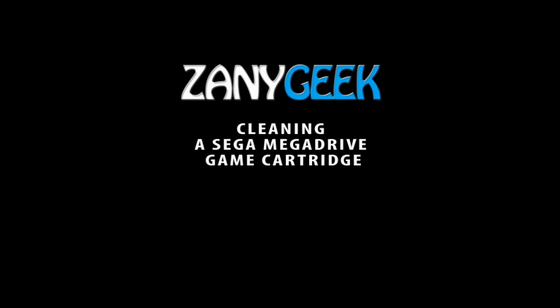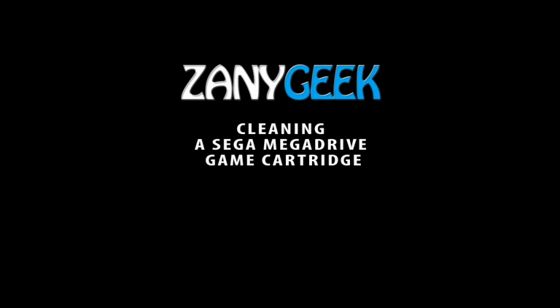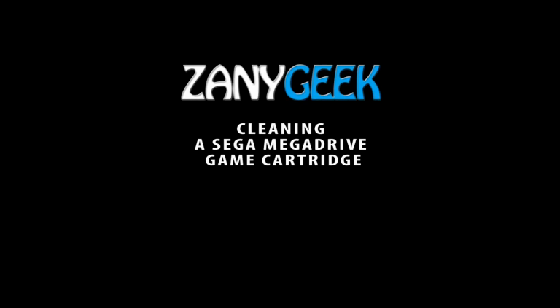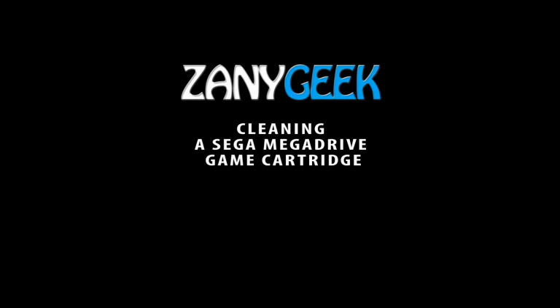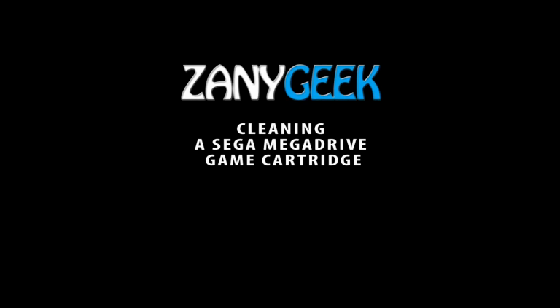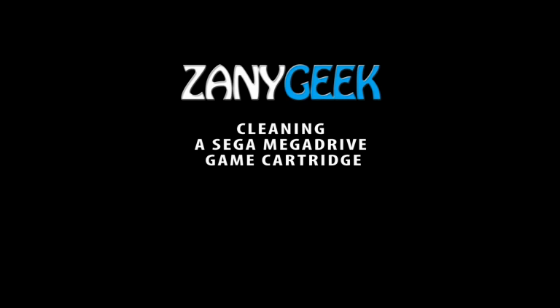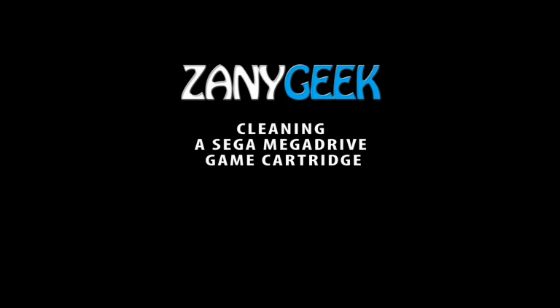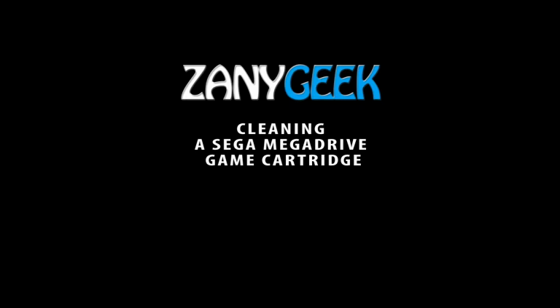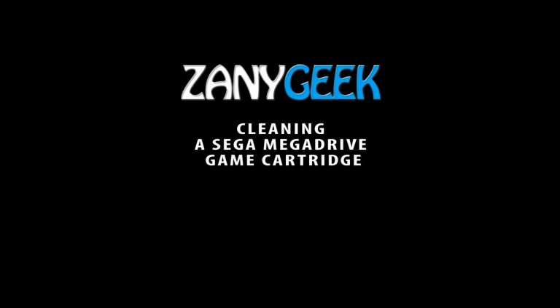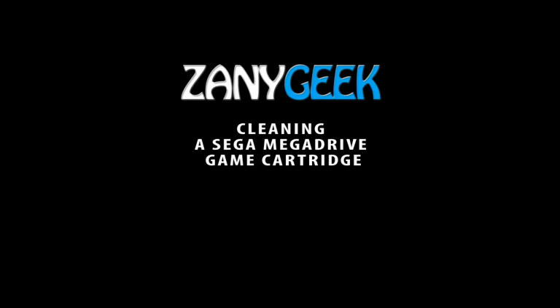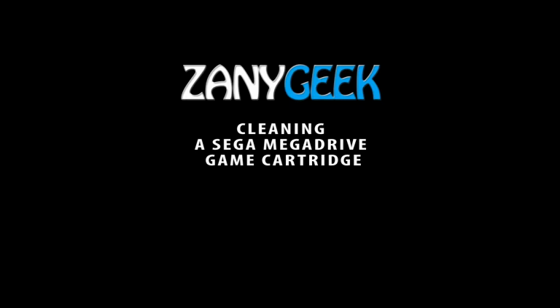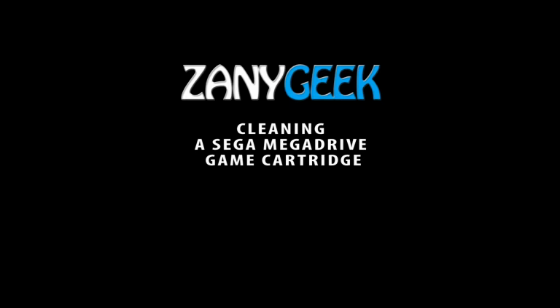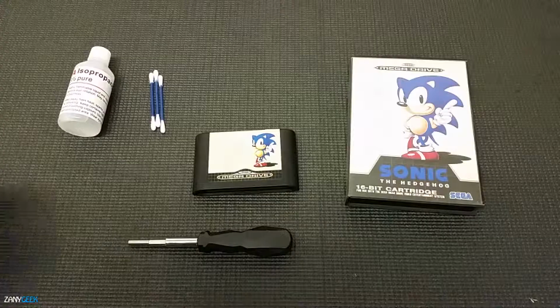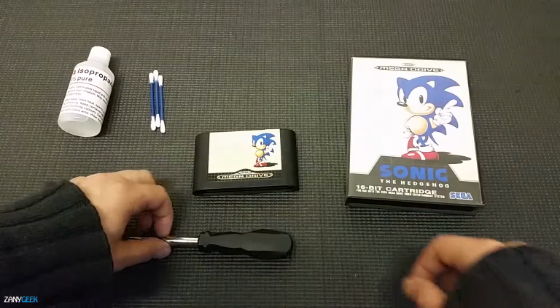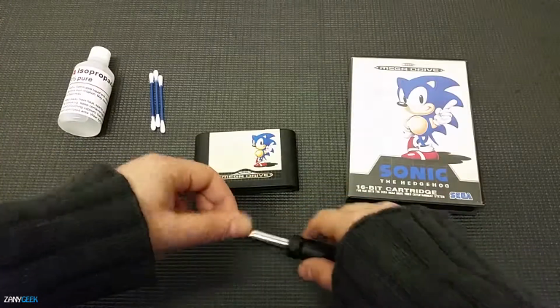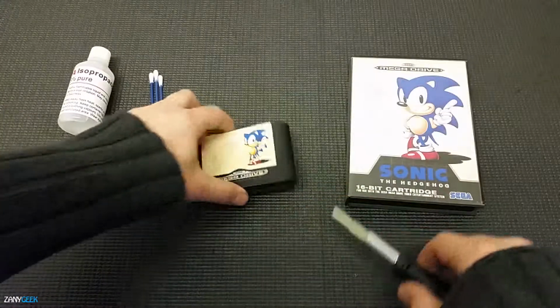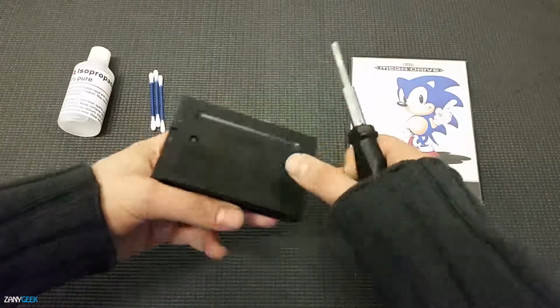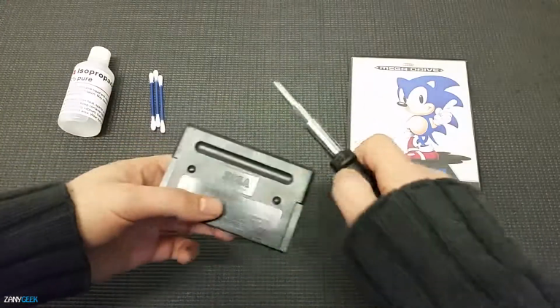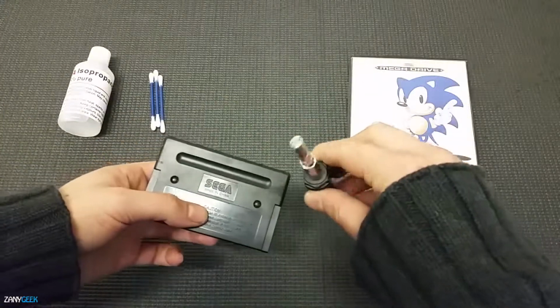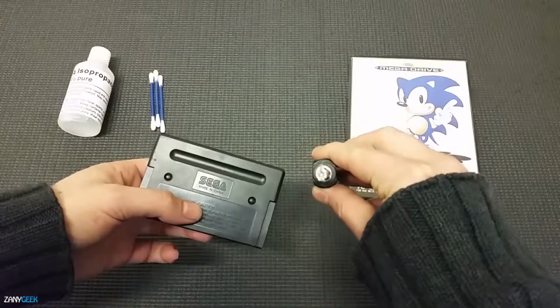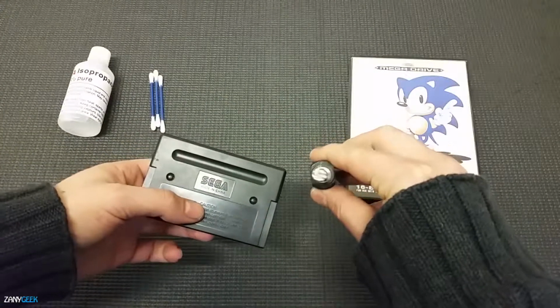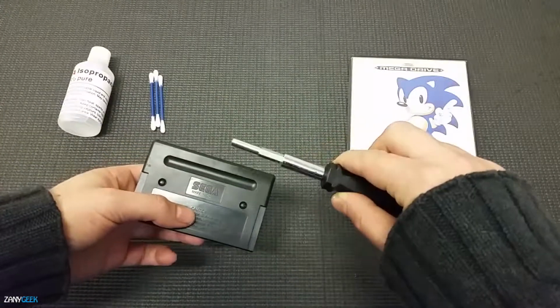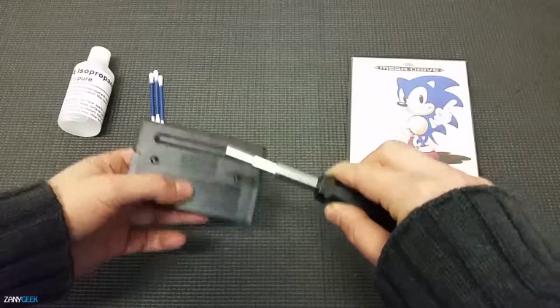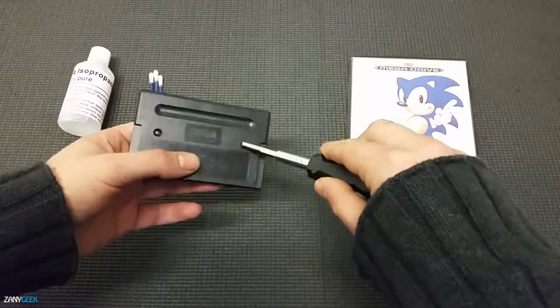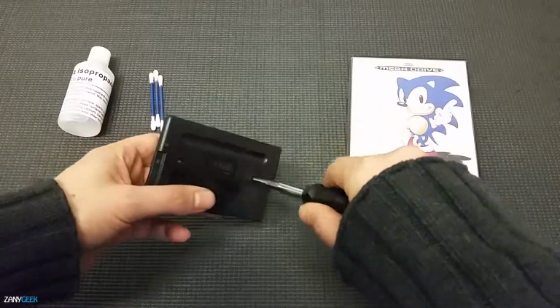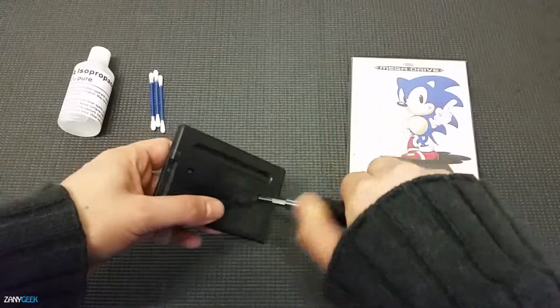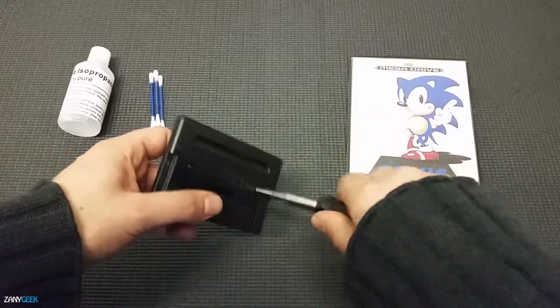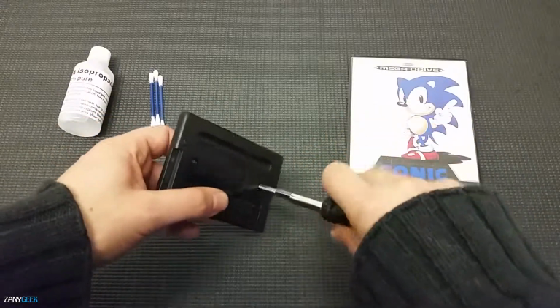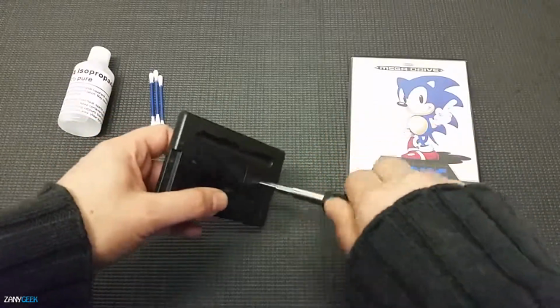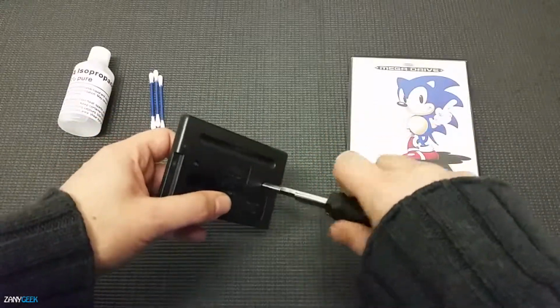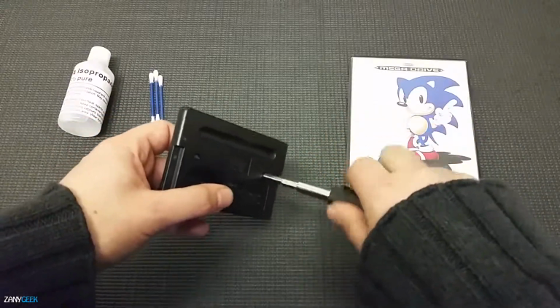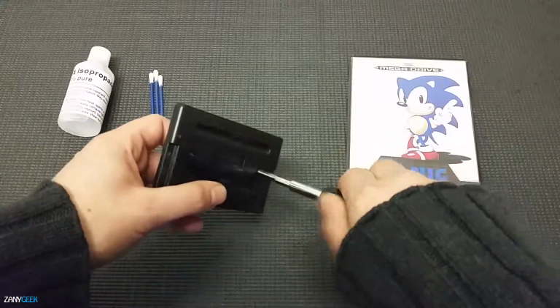Hello and welcome to Zany Geek. Today we are going to be cleaning a Sega Mega Drive cartridge. You'll want to do this if you're having crash problems, or maybe if you bought a game second hand.